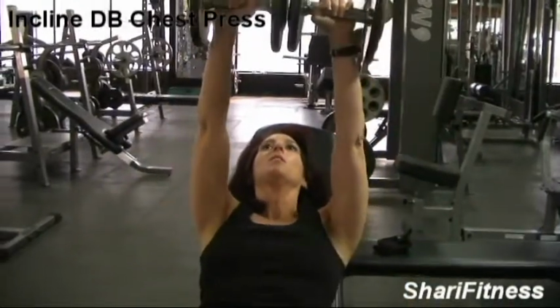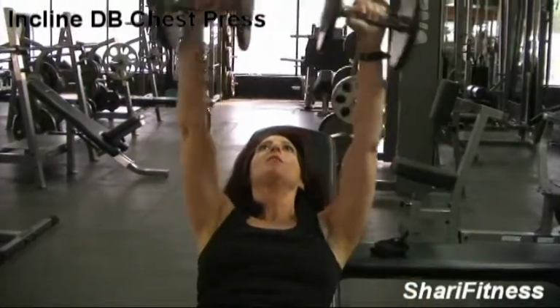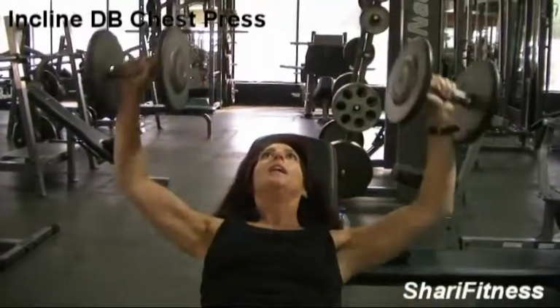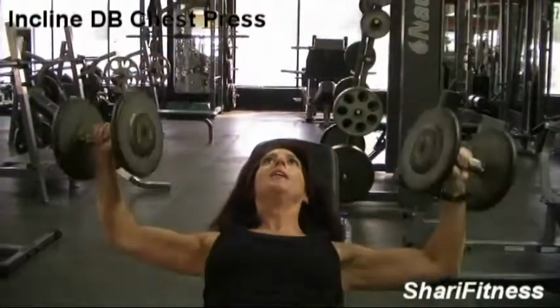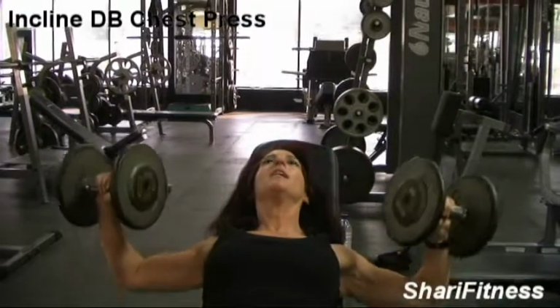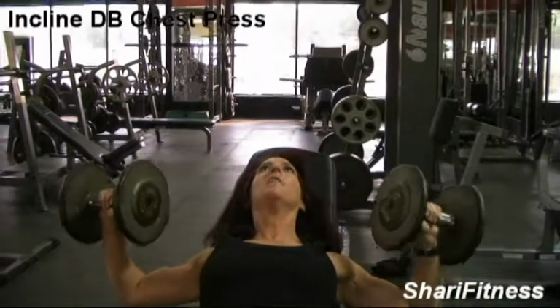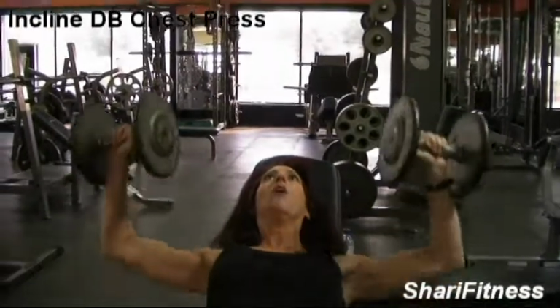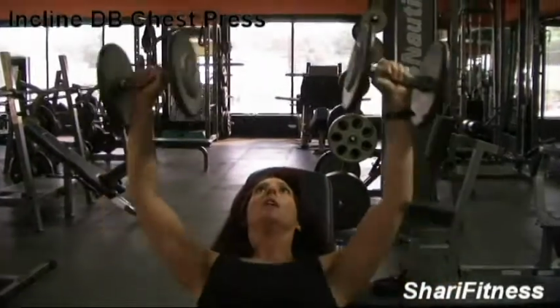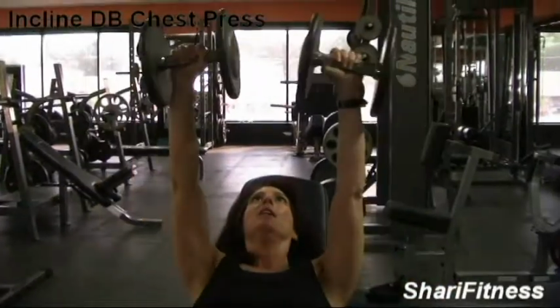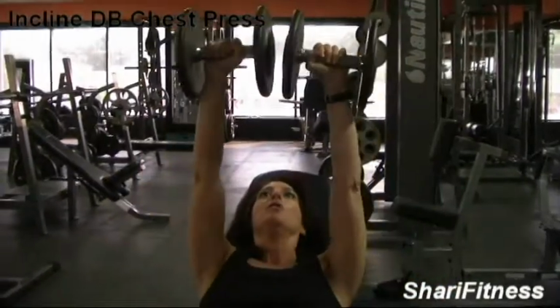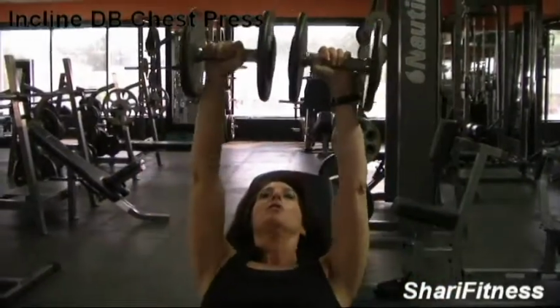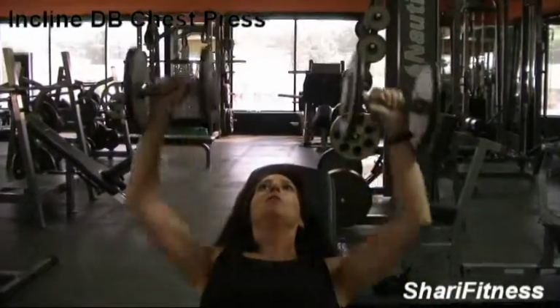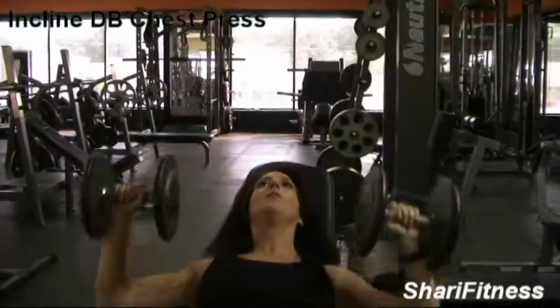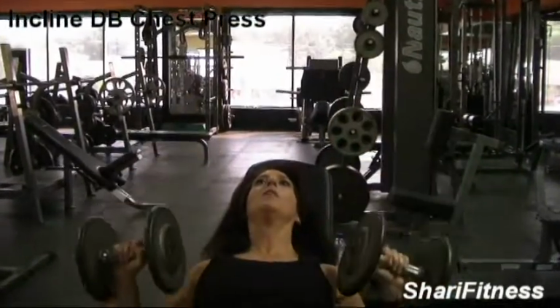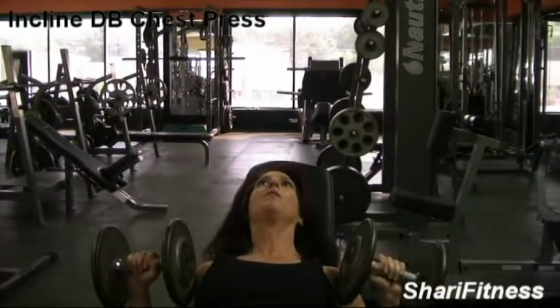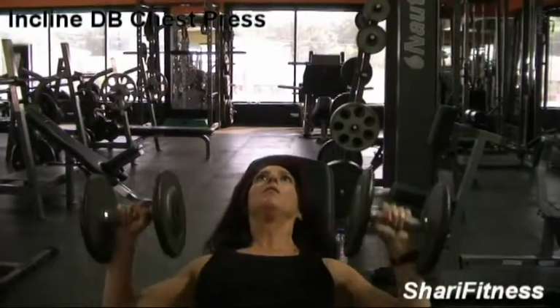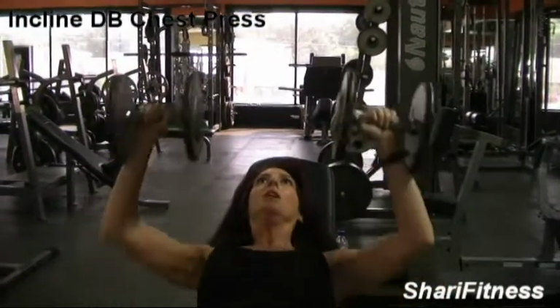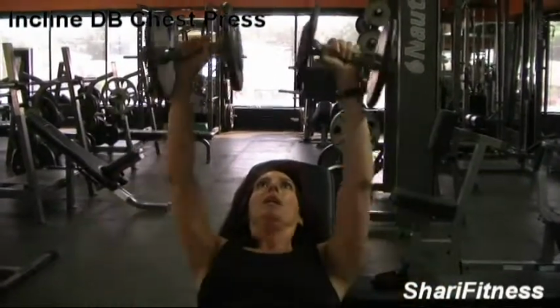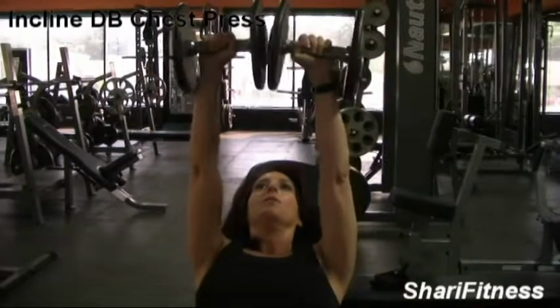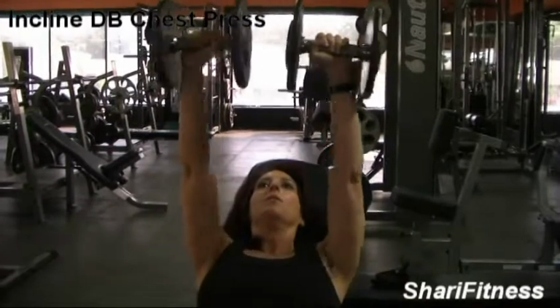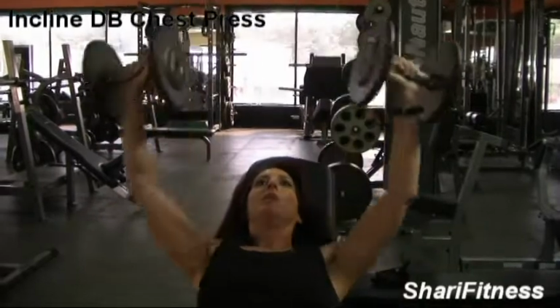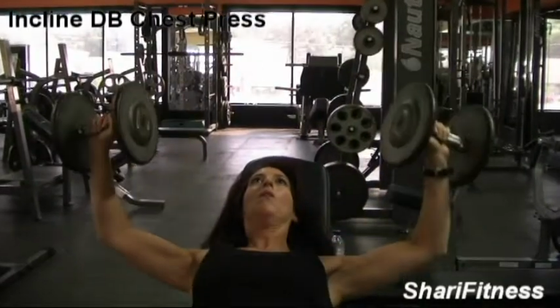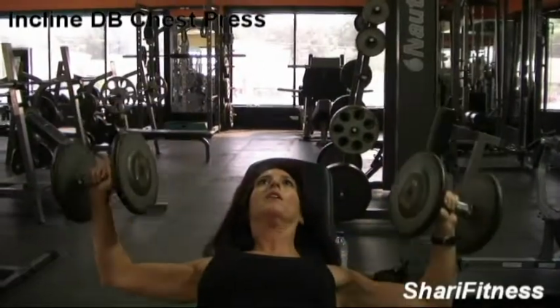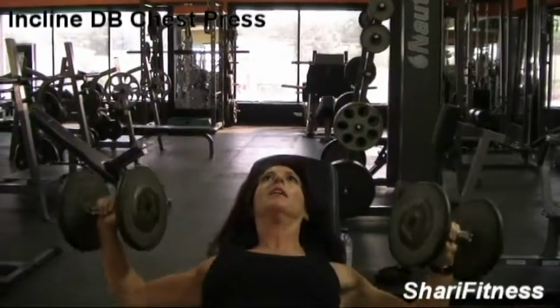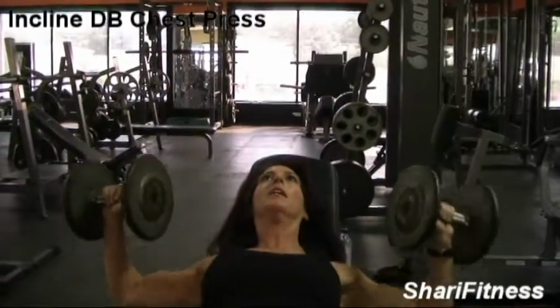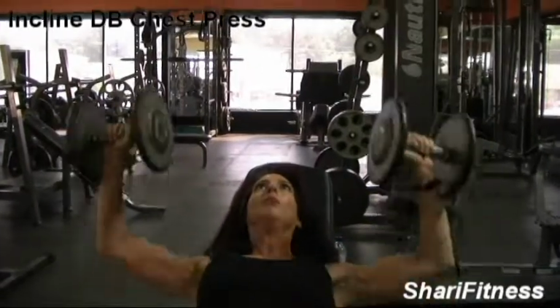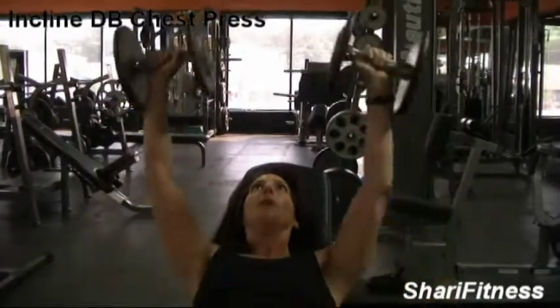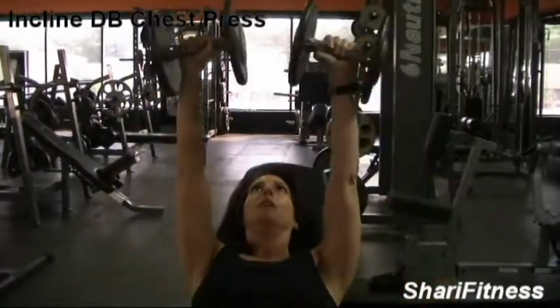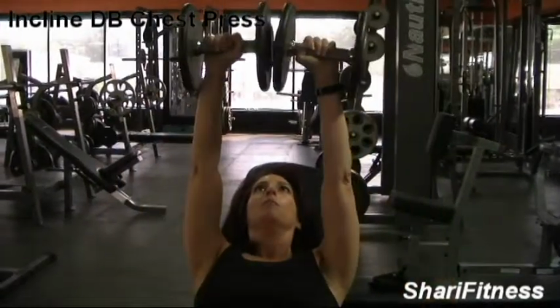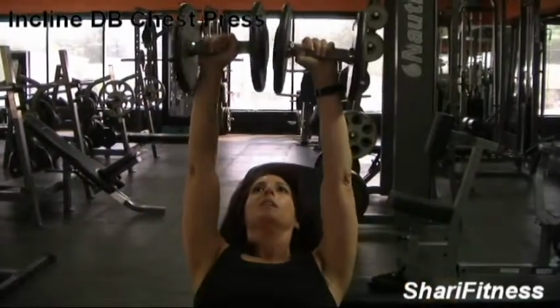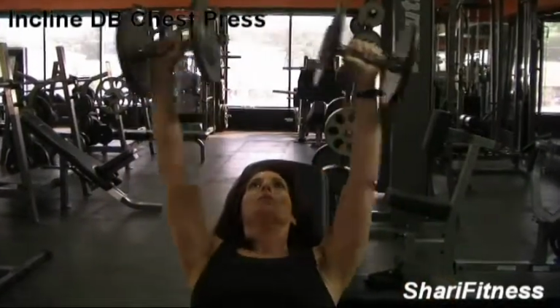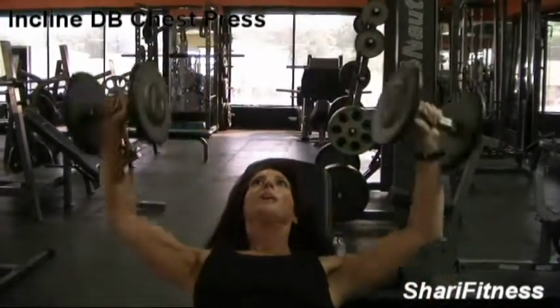Bring it together and down, making kind of like an arc. You don't want to be too close in — that's too close in — you want to make an arc. Come on up and down, bring it together, squeeze at the top.